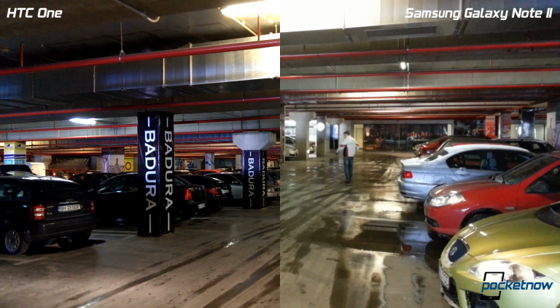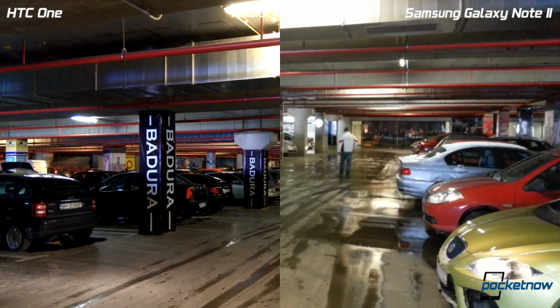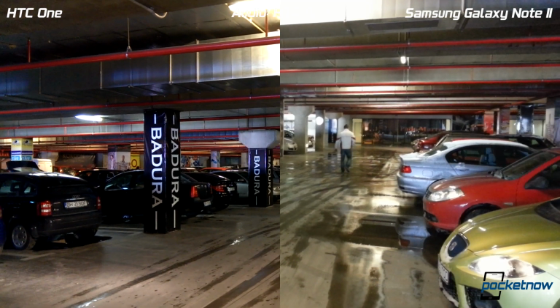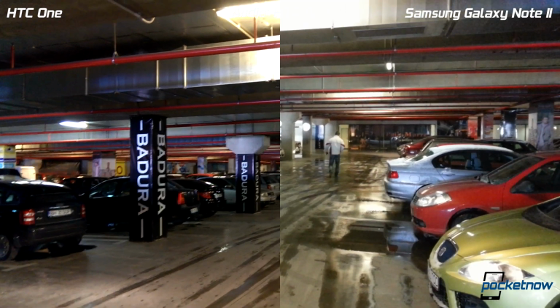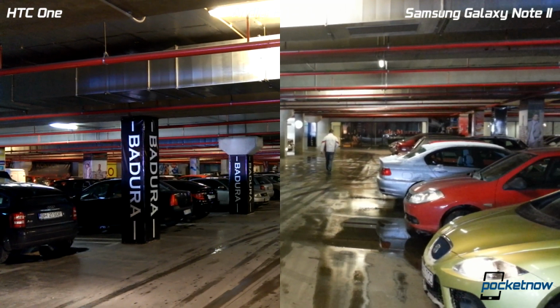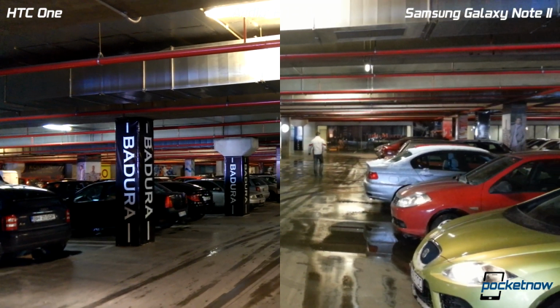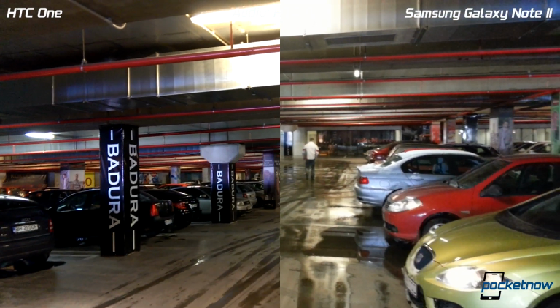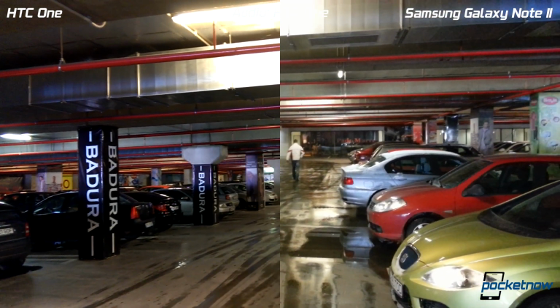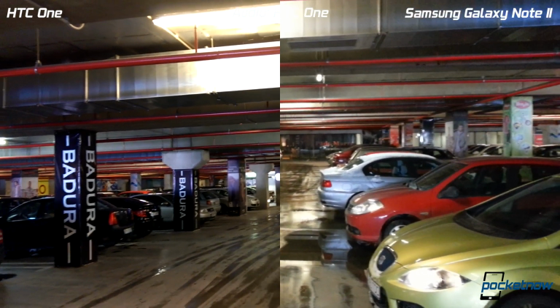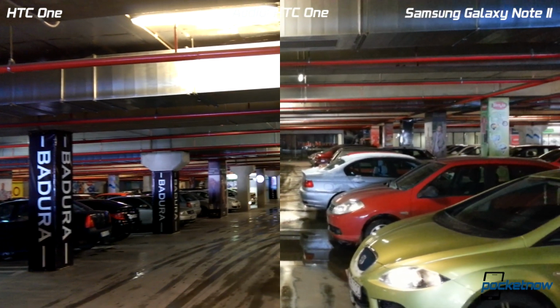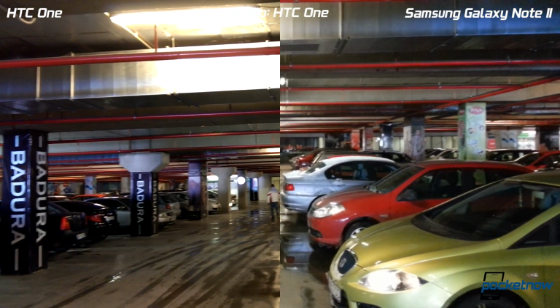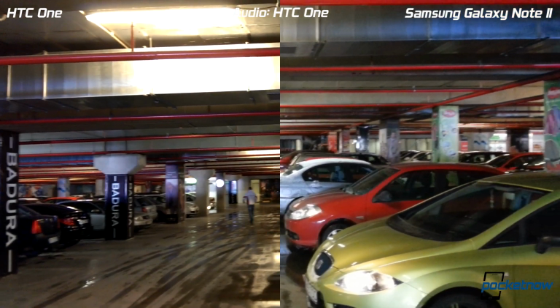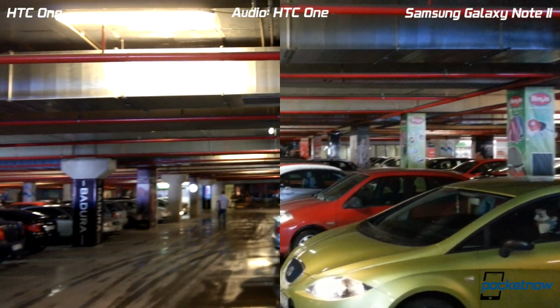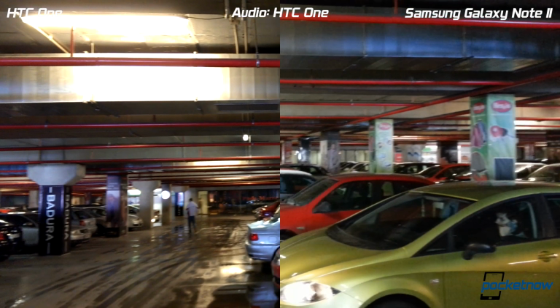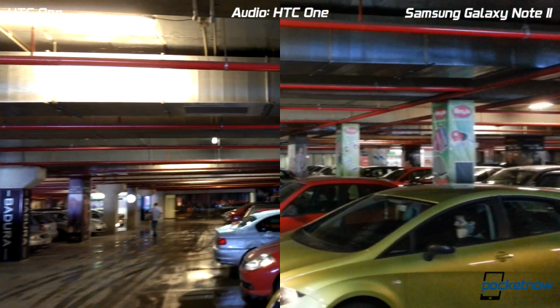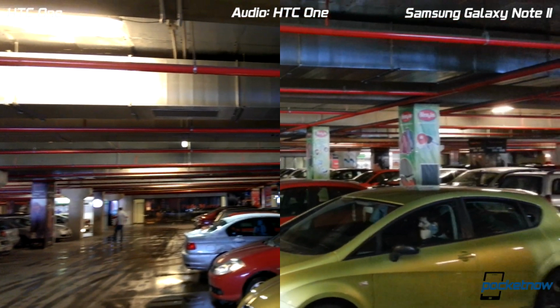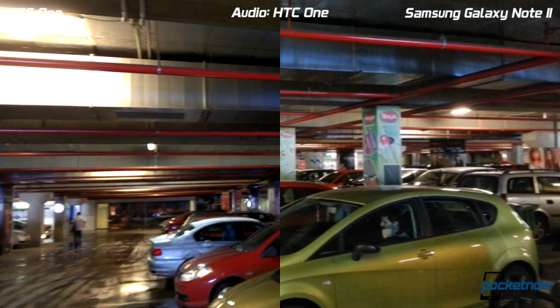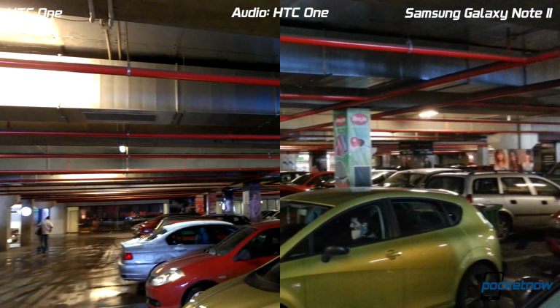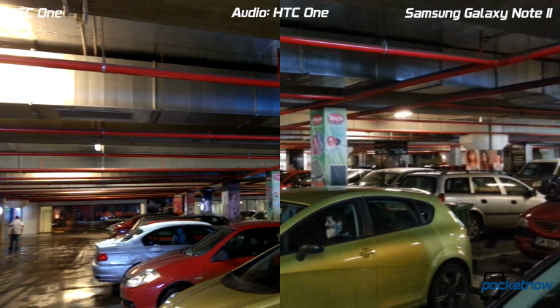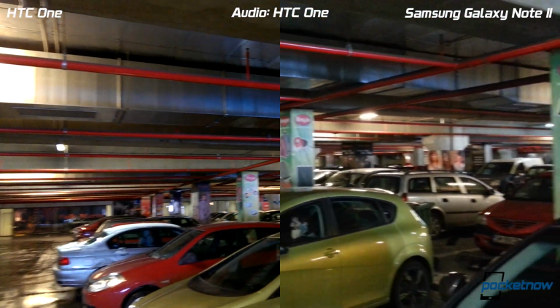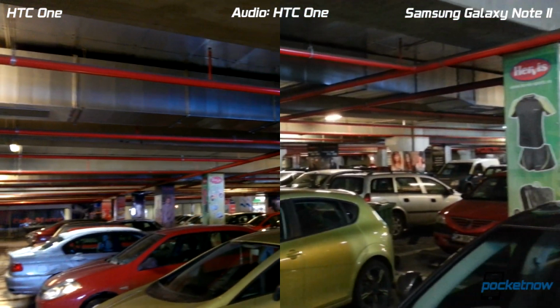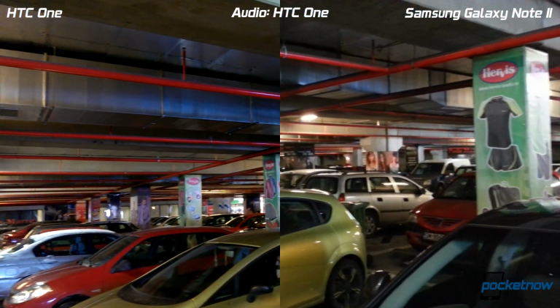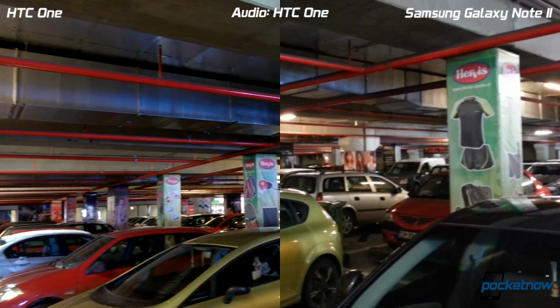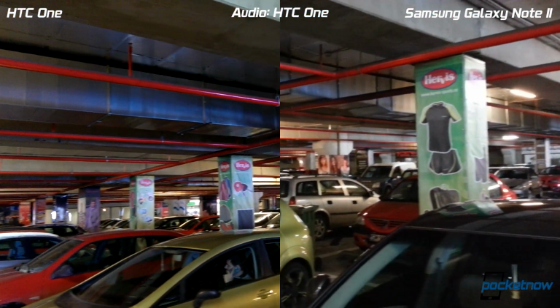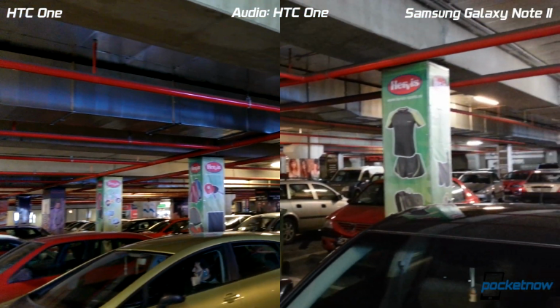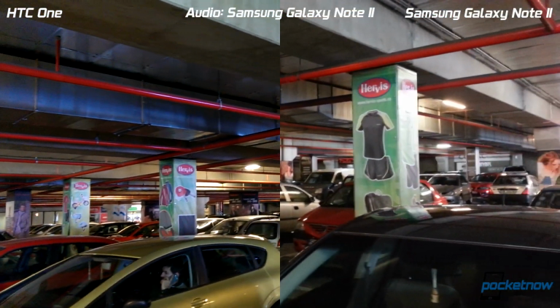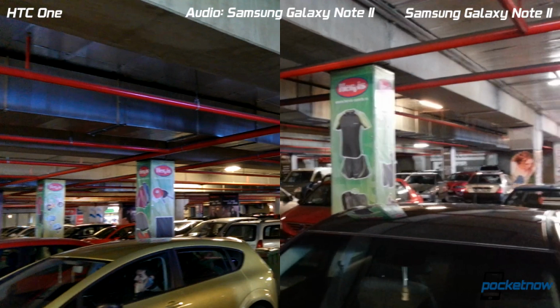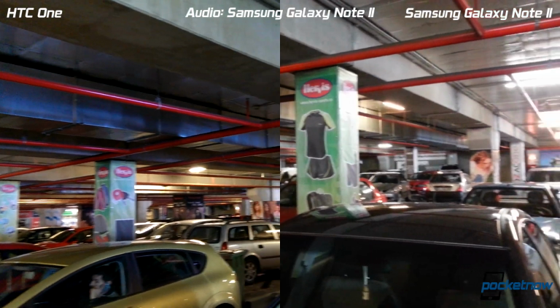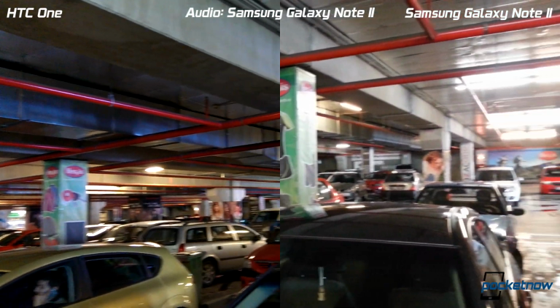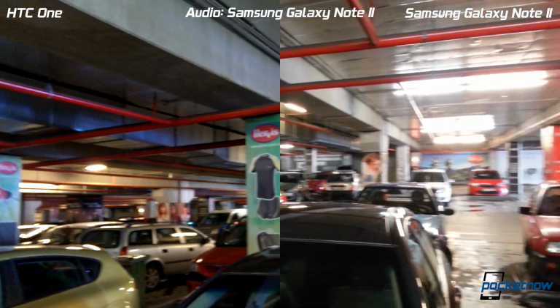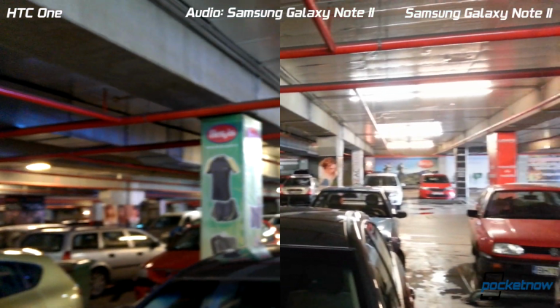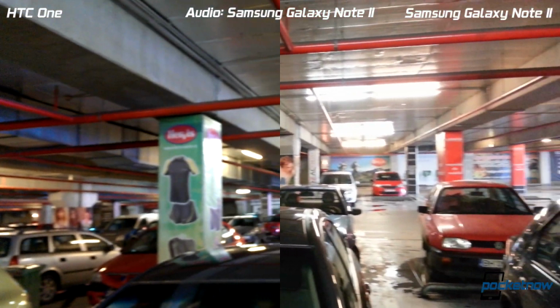Hey everyone, this is Tony for Pocketnow and this is our second video comparing the HTC One against other camera phones out there. We are in an underground parking lot trying to emulate low light and night performance, and as we move slowly towards the light we should see some exposure compensation going on.